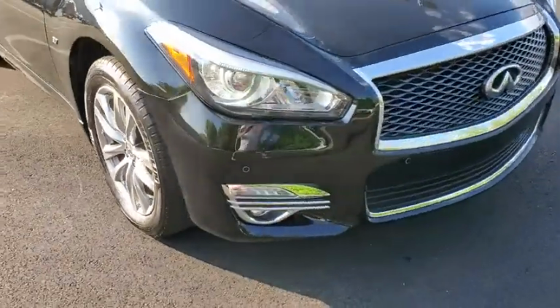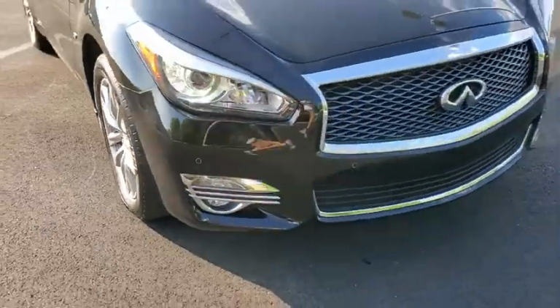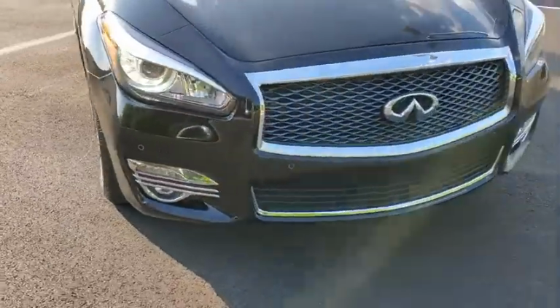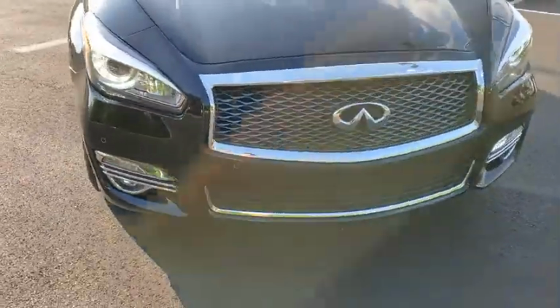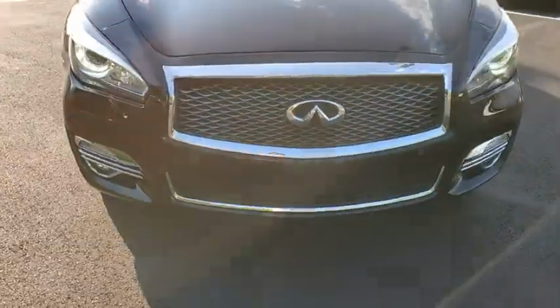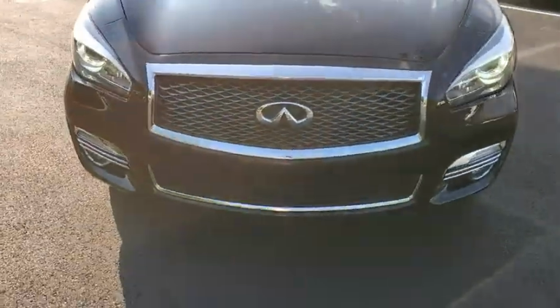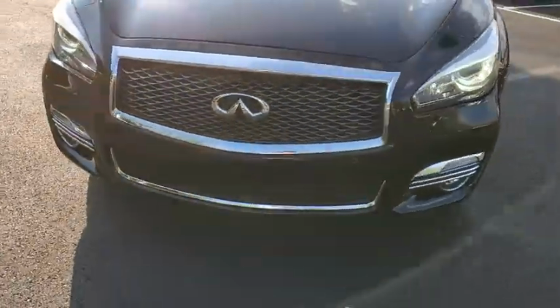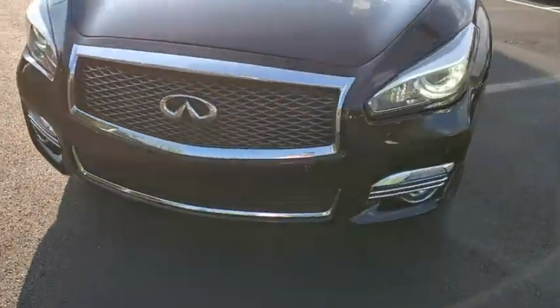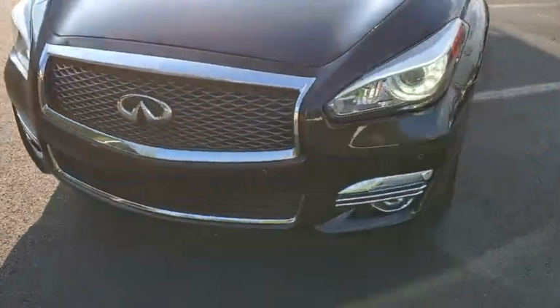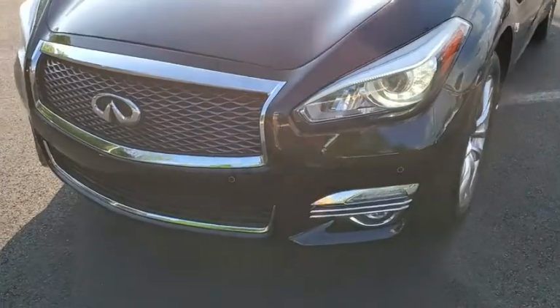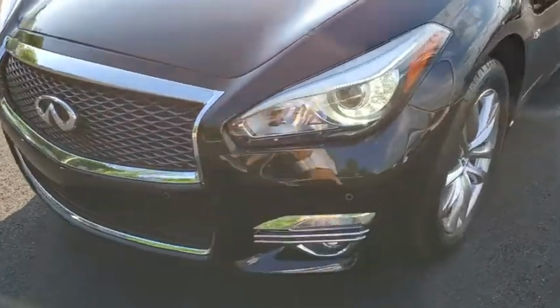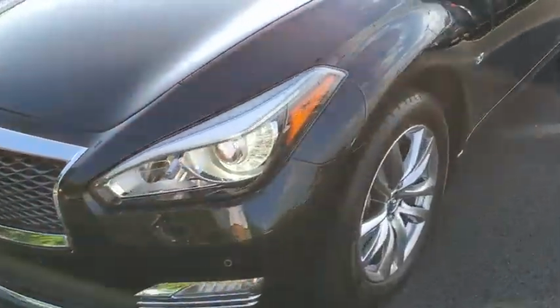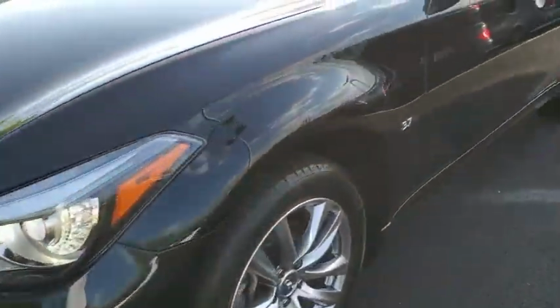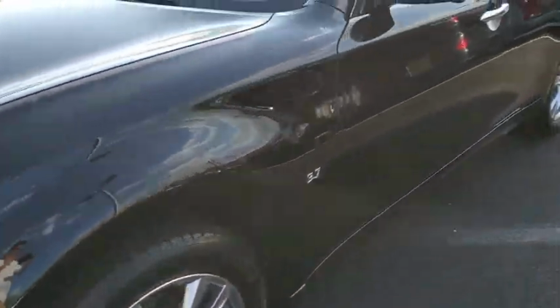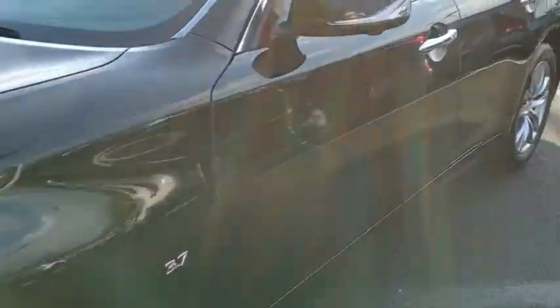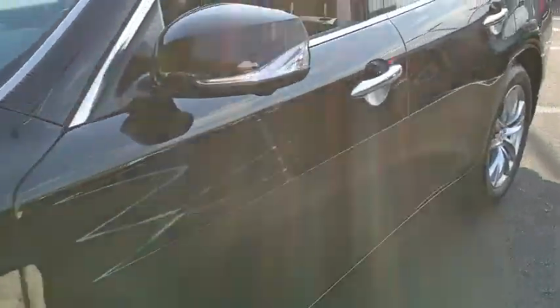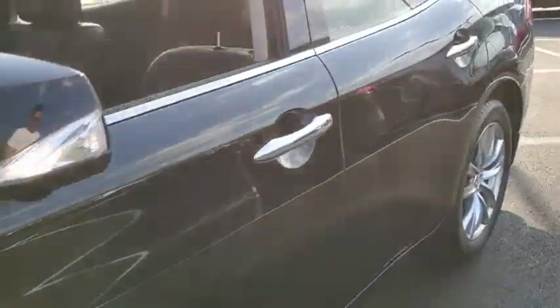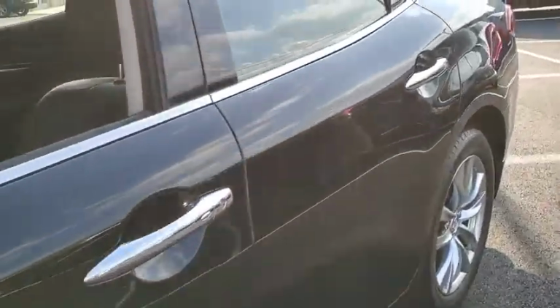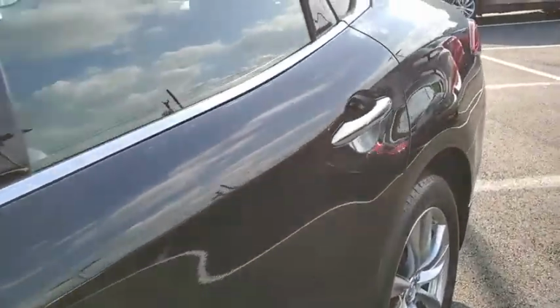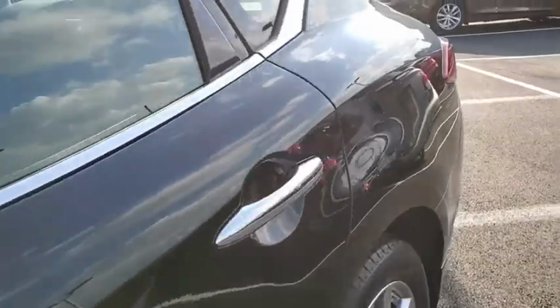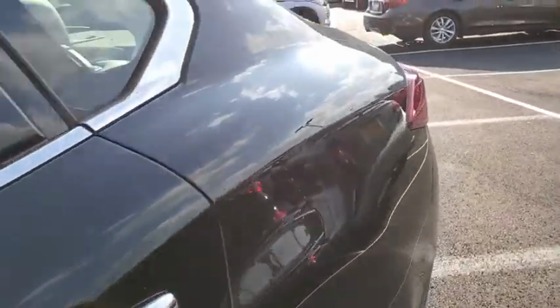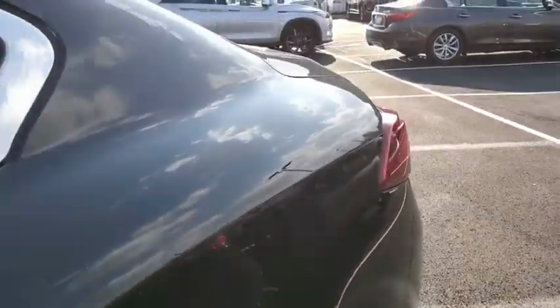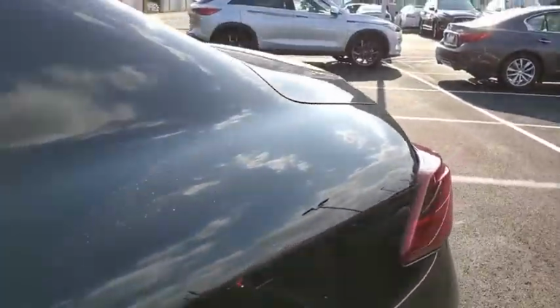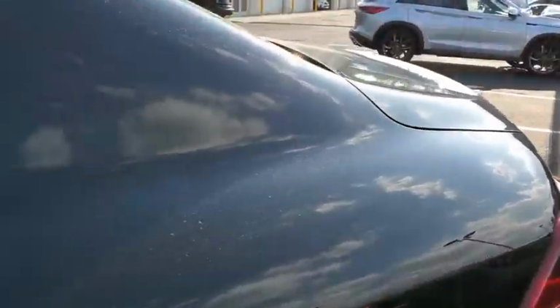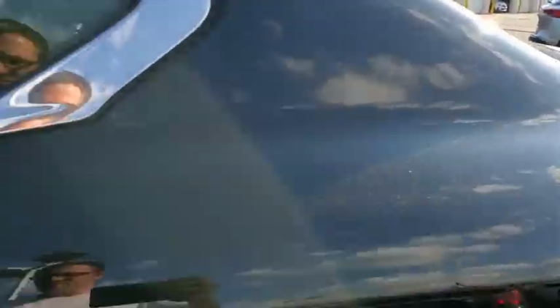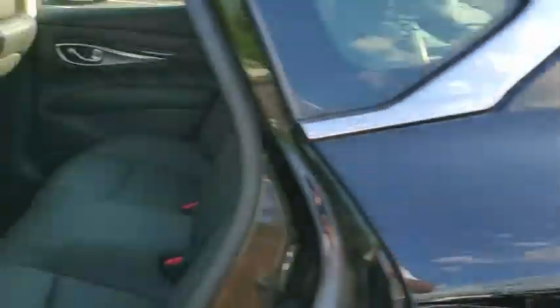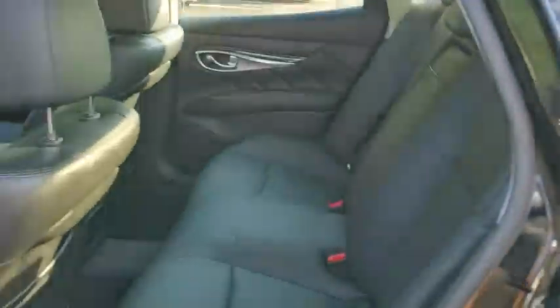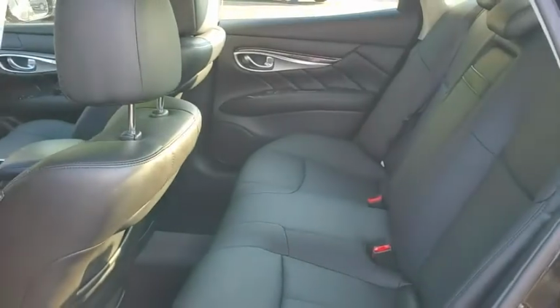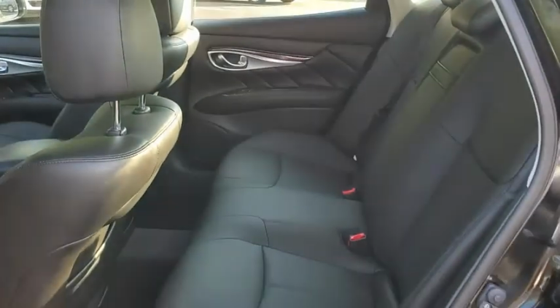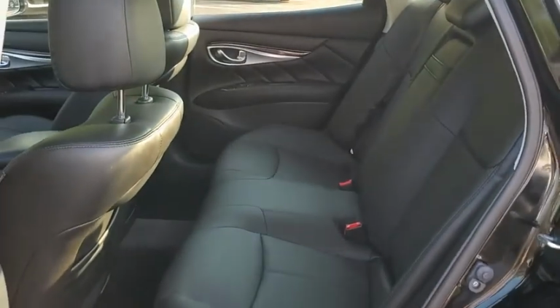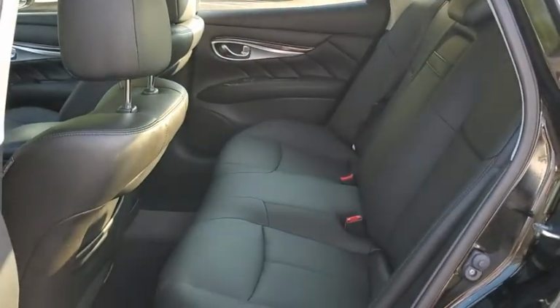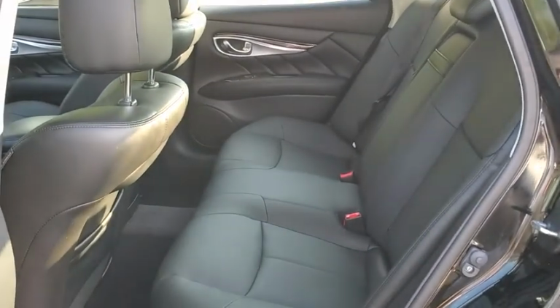Power passenger seat, keyless entry, Bluetooth, leather-wrapped steering wheel, power steering, adjustable steering wheel, keyless start, auto-dimming rearview mirror.